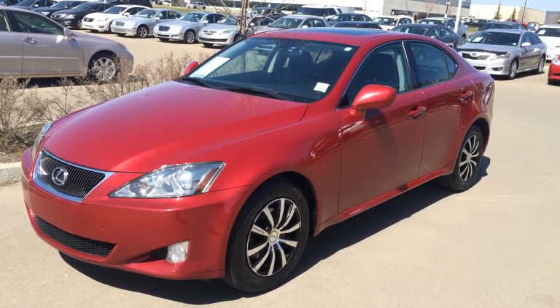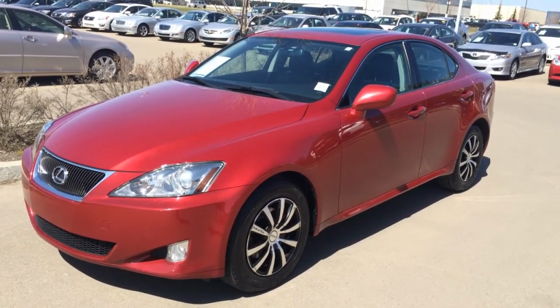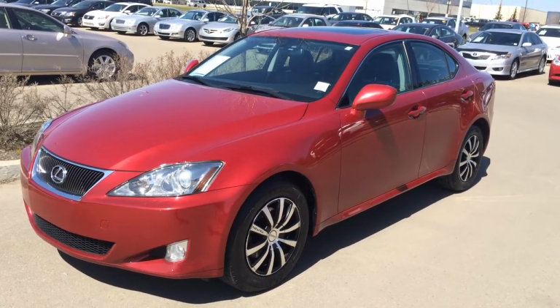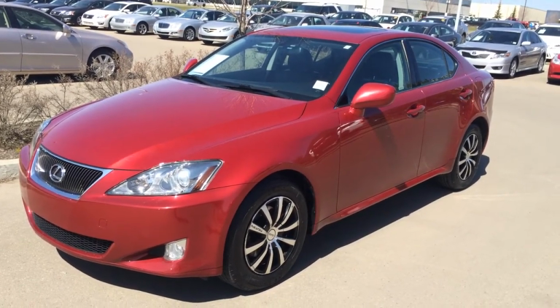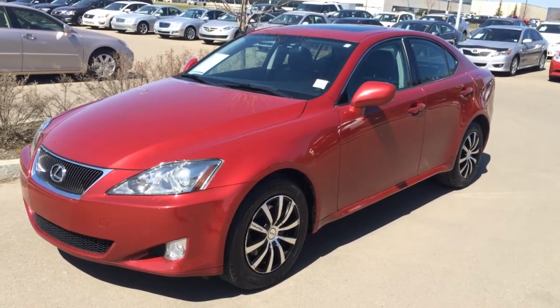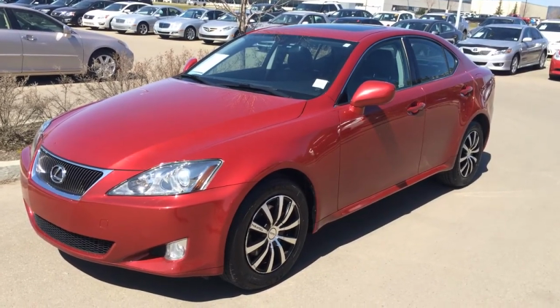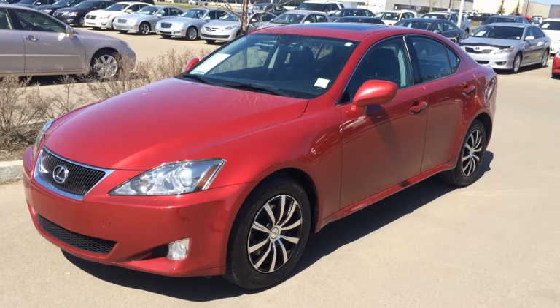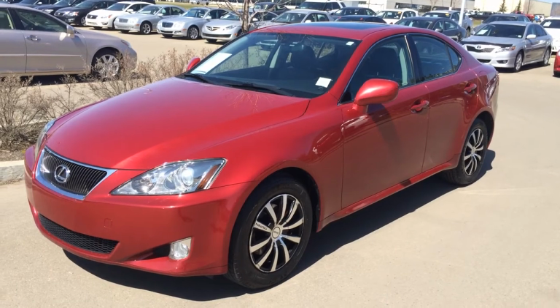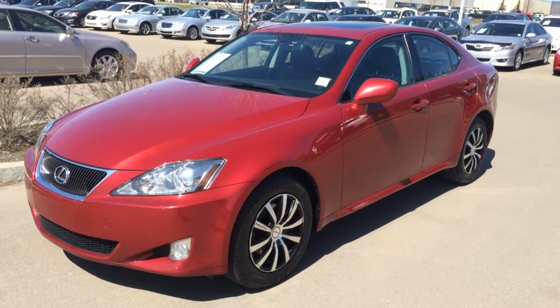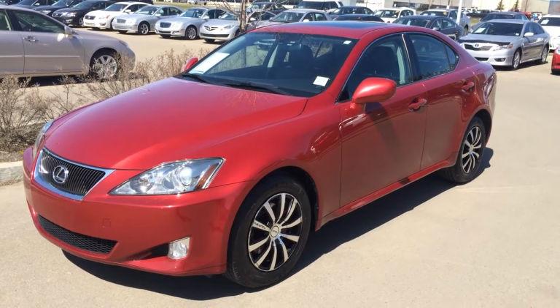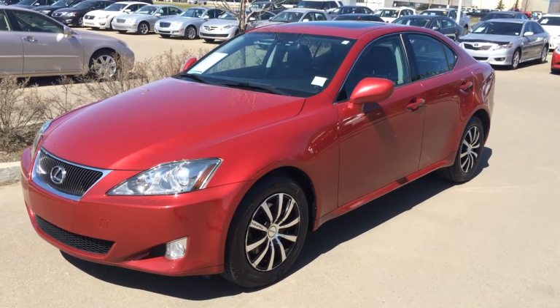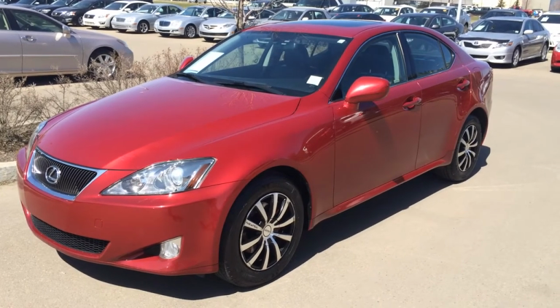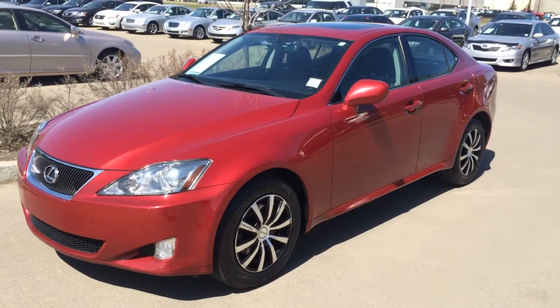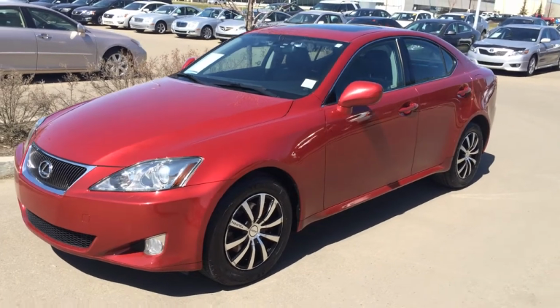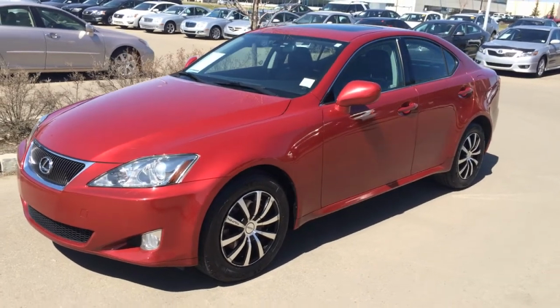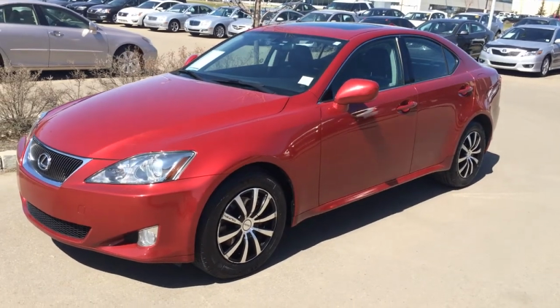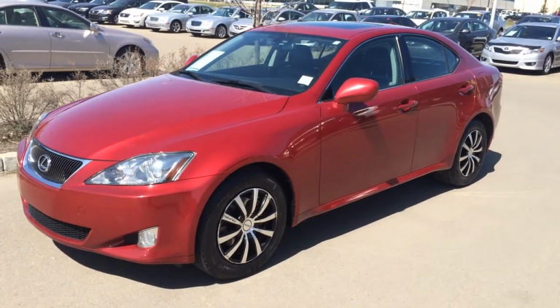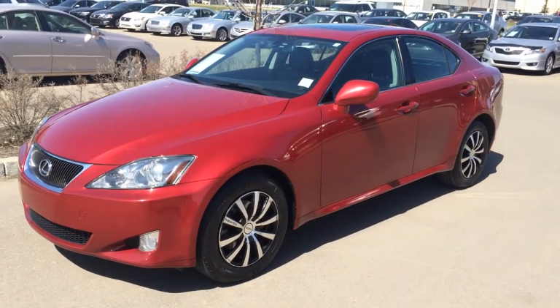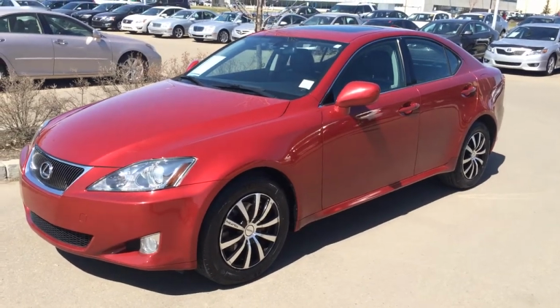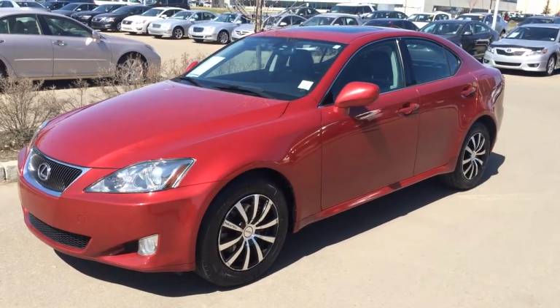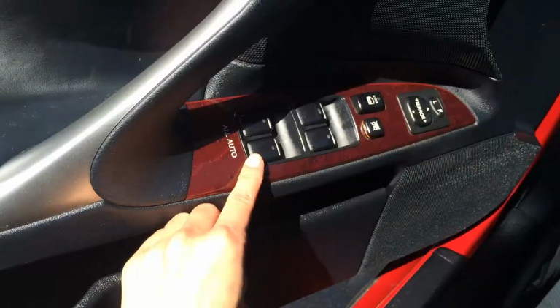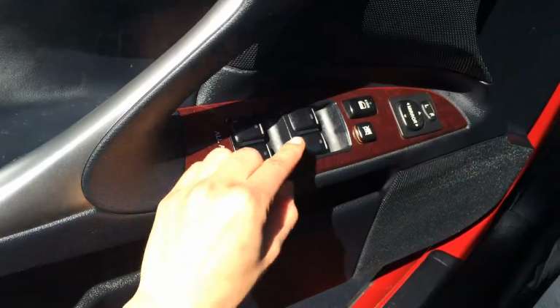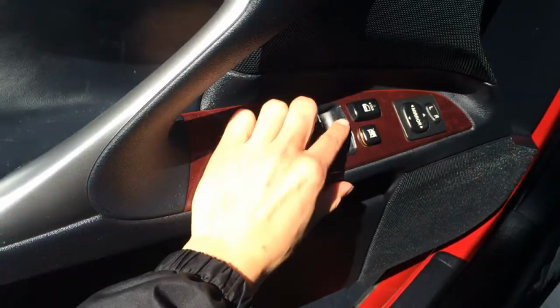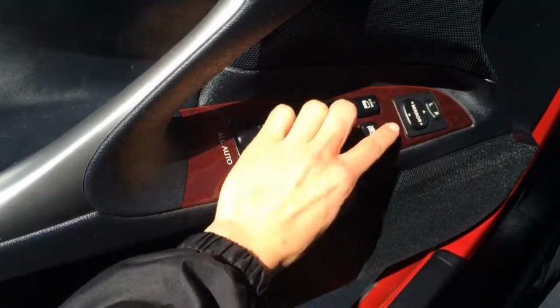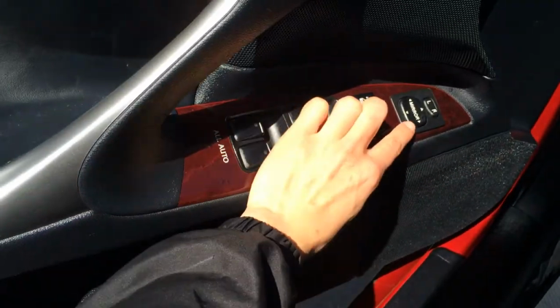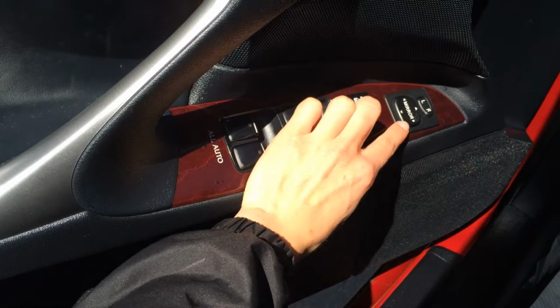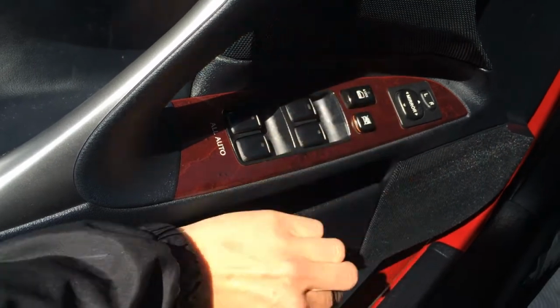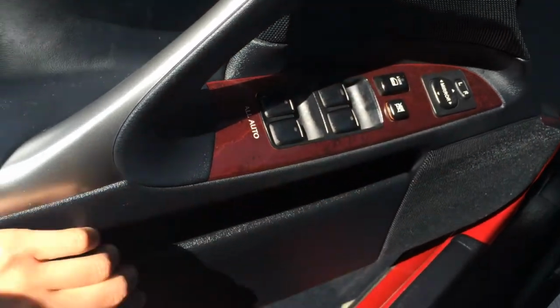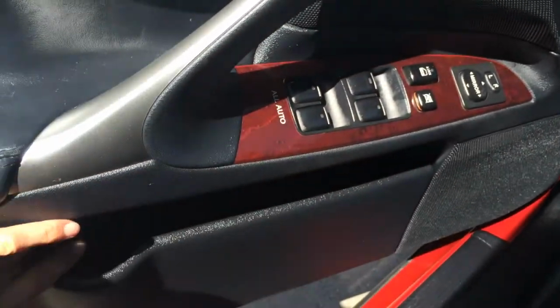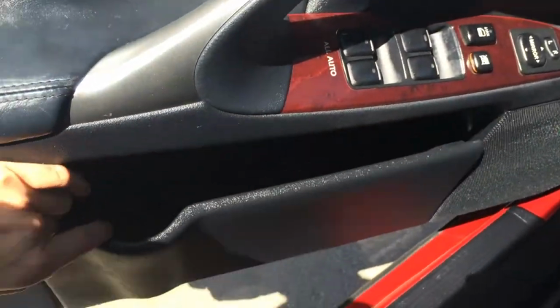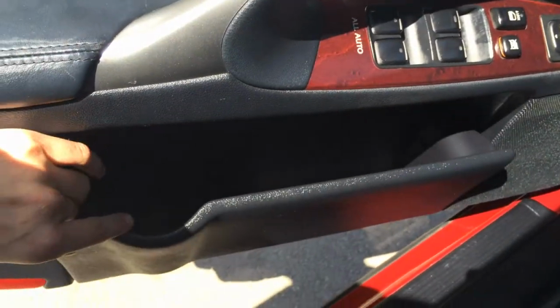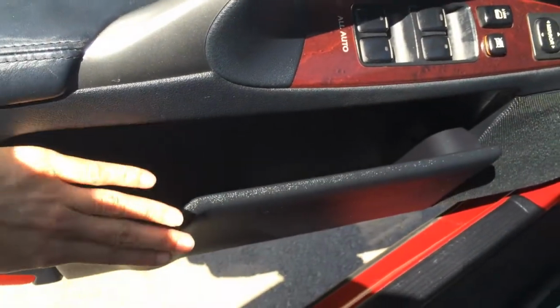We have the Matador Red exterior, black leather inside, four-door, five-passenger. Windows, locks, and side mirrors. Door opening side pockets.